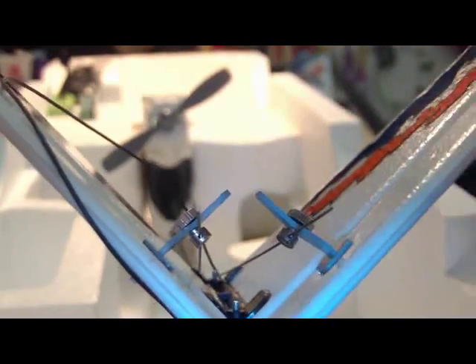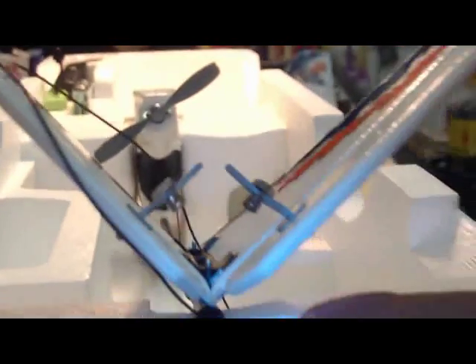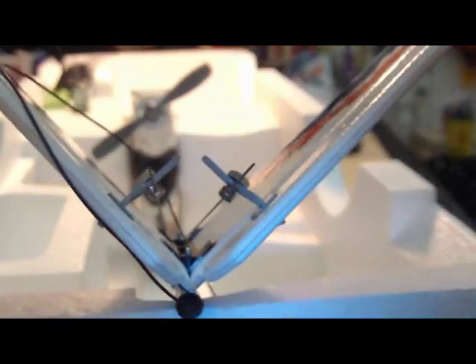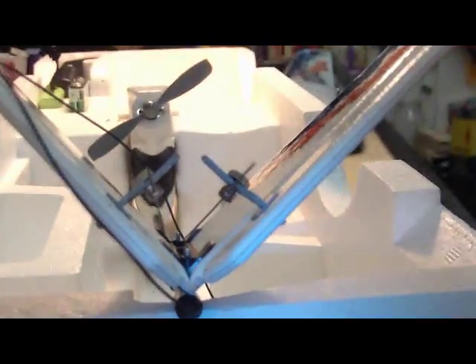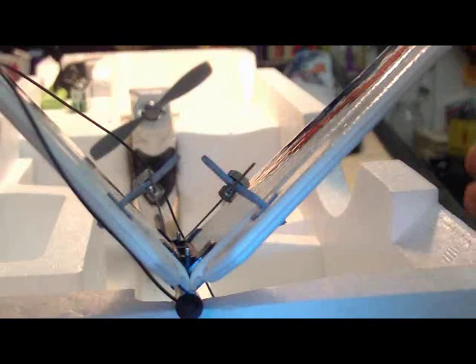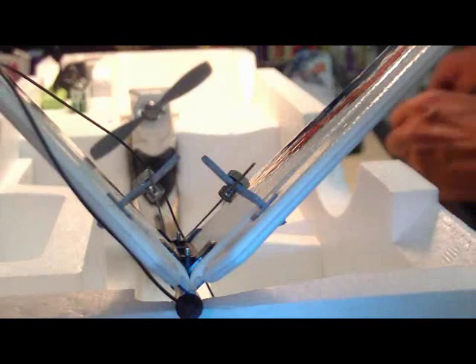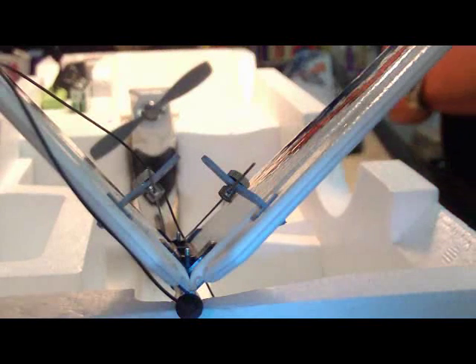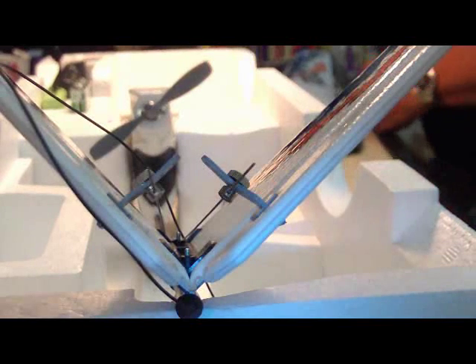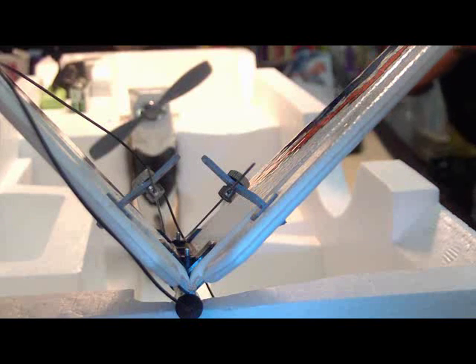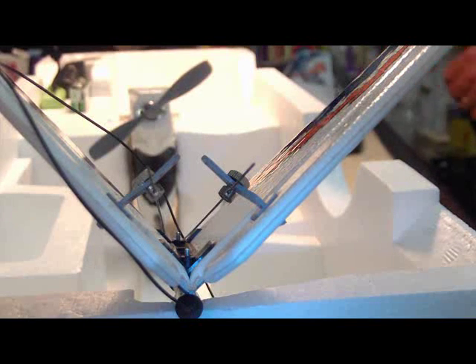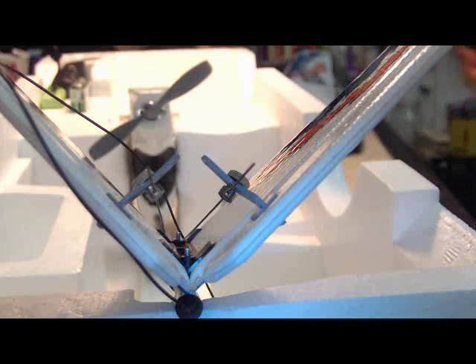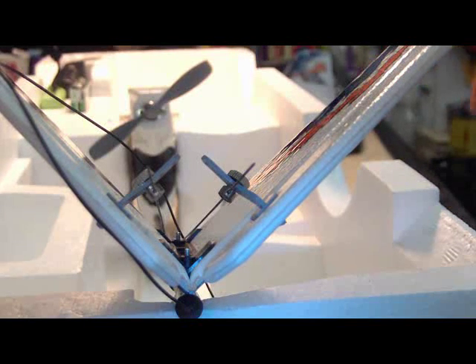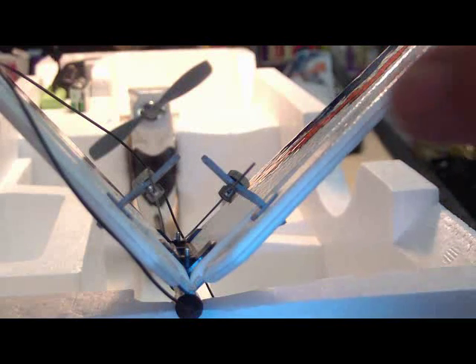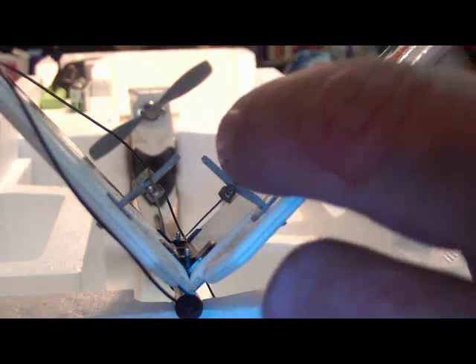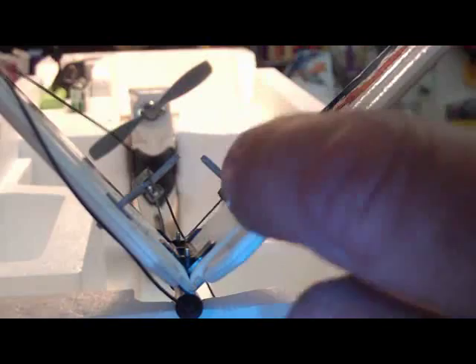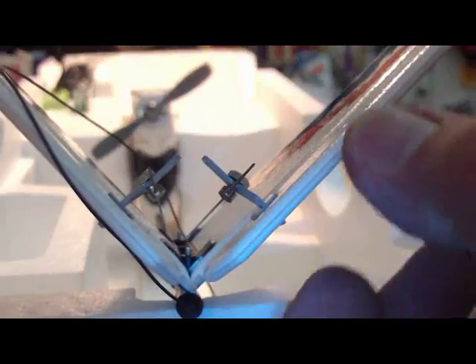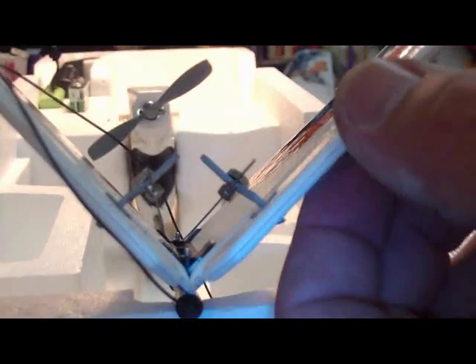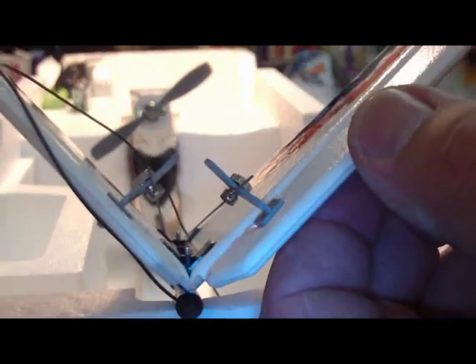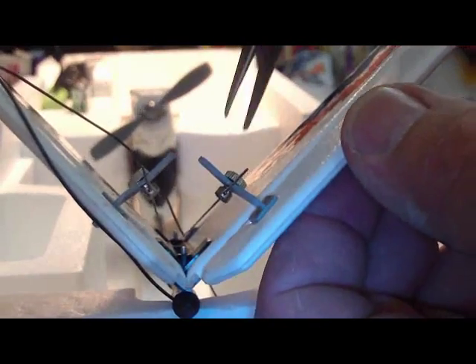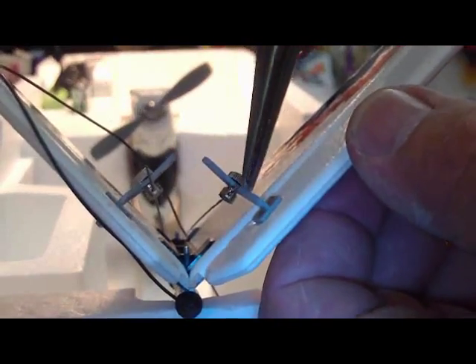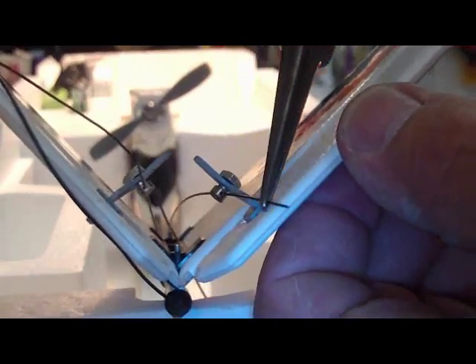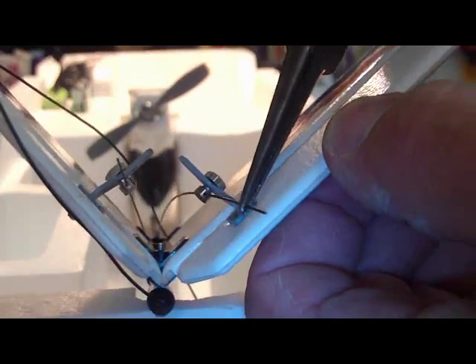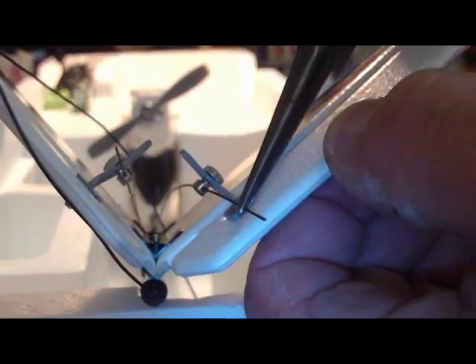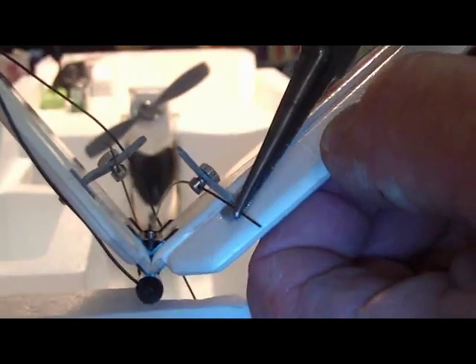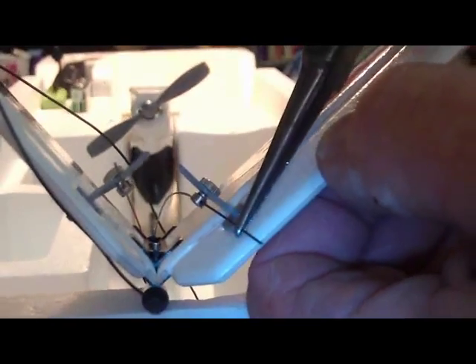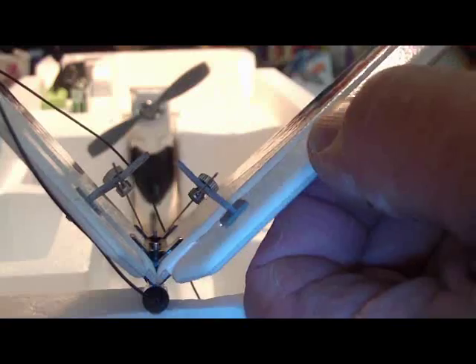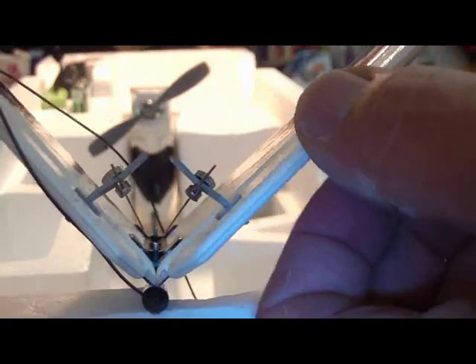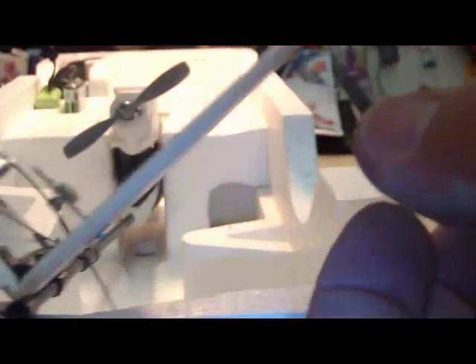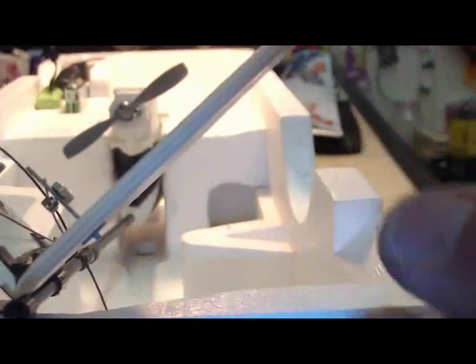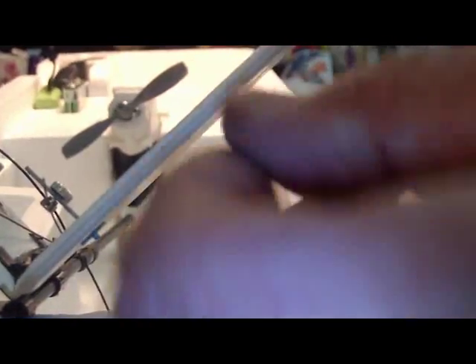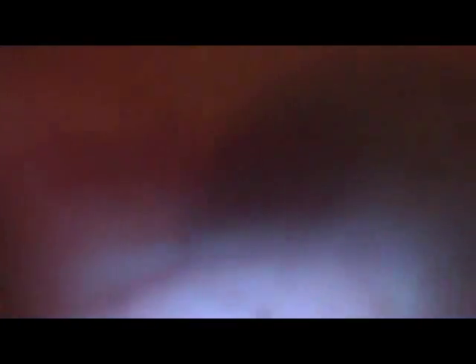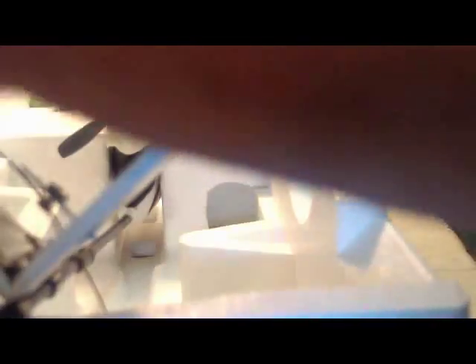Next thing you want to do is take the dykes and cut these off. I've actually had this thing go down and the wire stick in there in flight, so just simply cut these off.